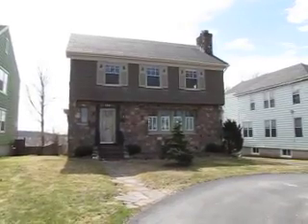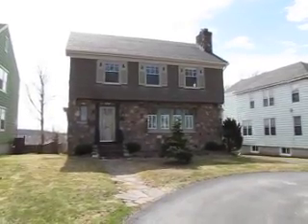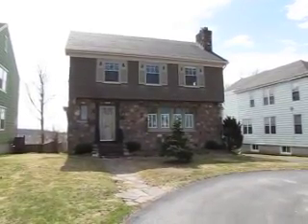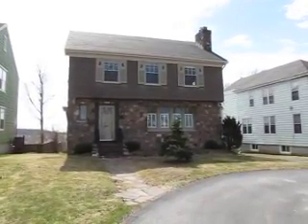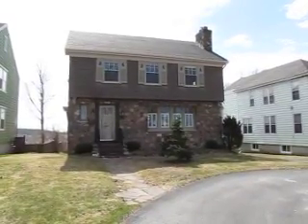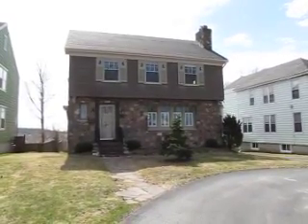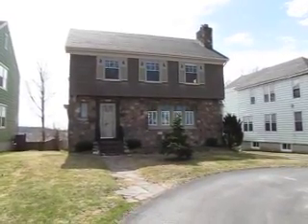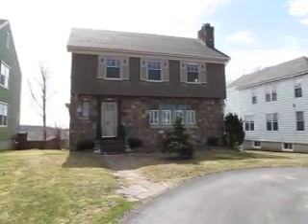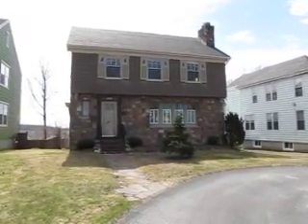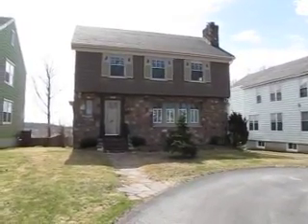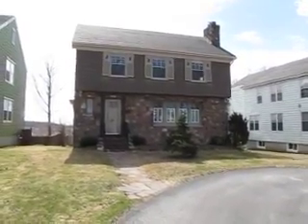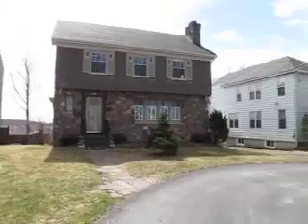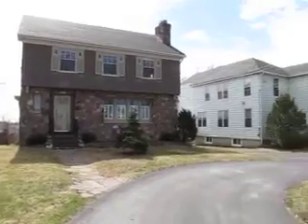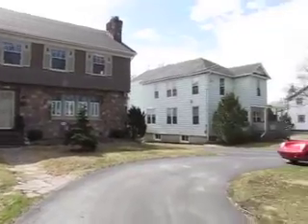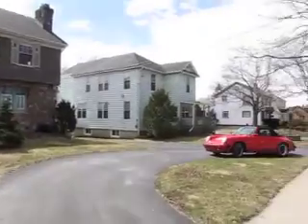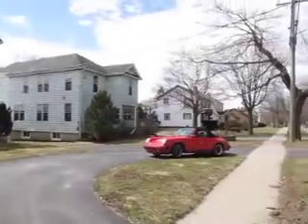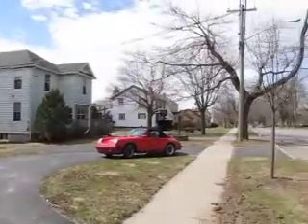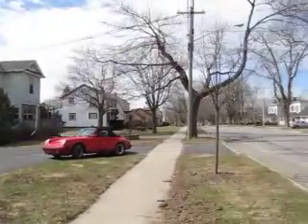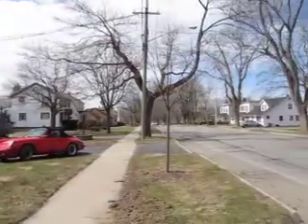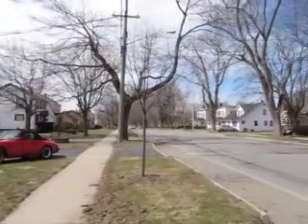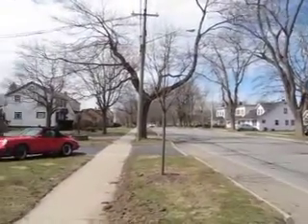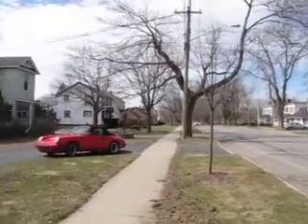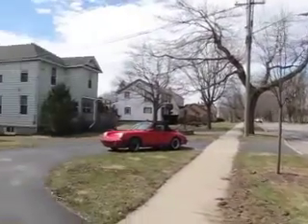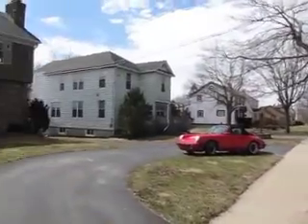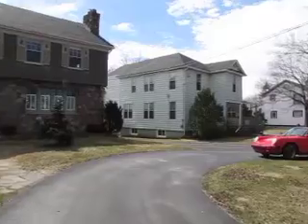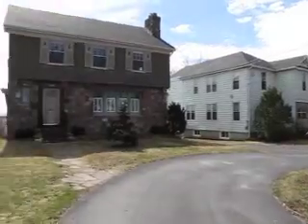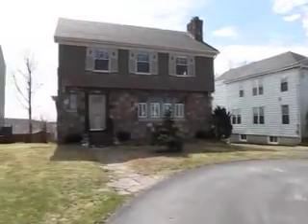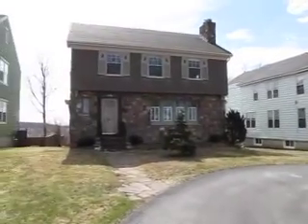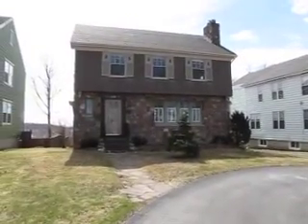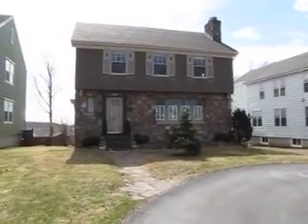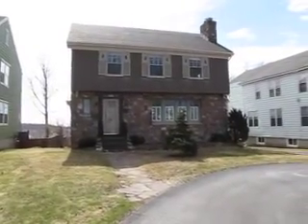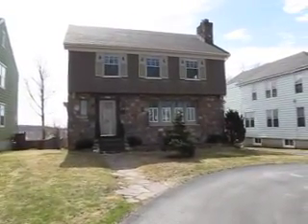Jake Palmer at RE-MAX here. I'm at 891 Manawaganish. It's a beautiful stately street on the west side — really a stunning street to drive down once the trees fill in.